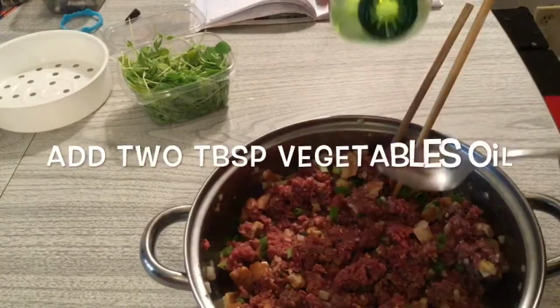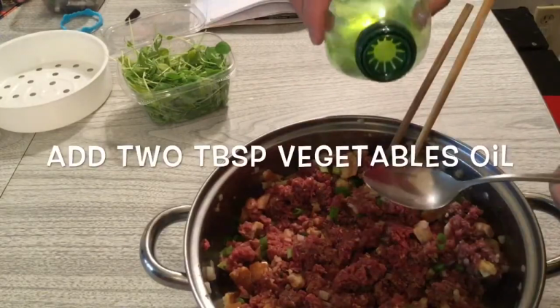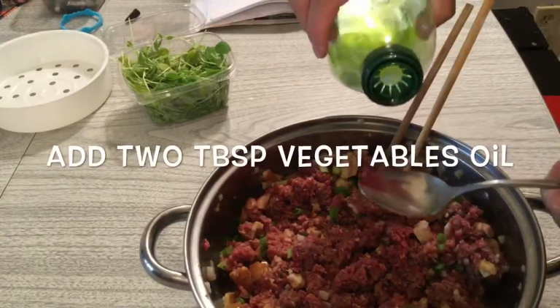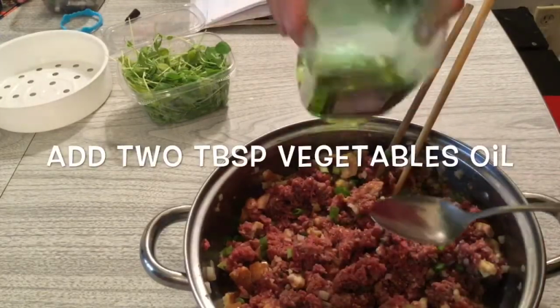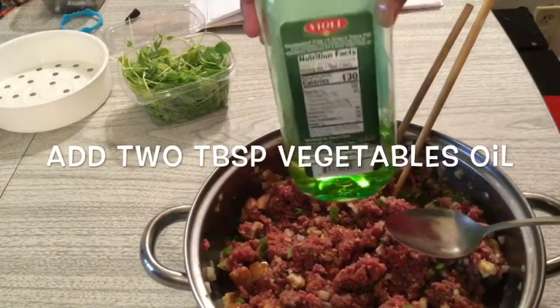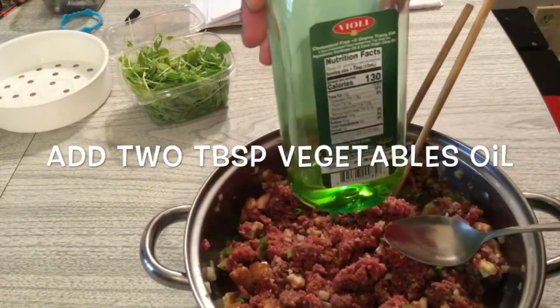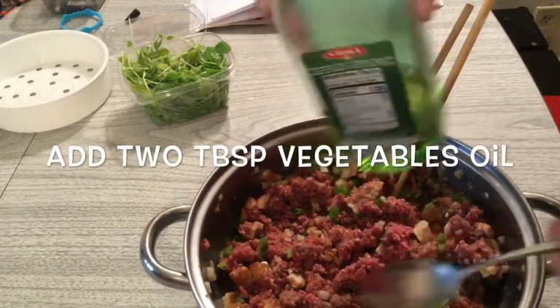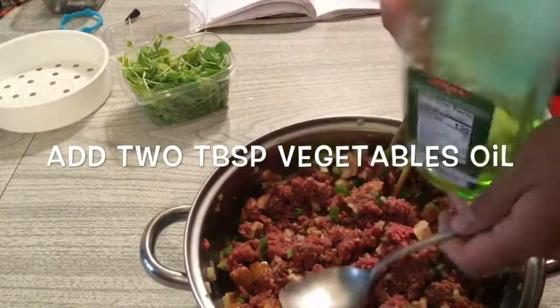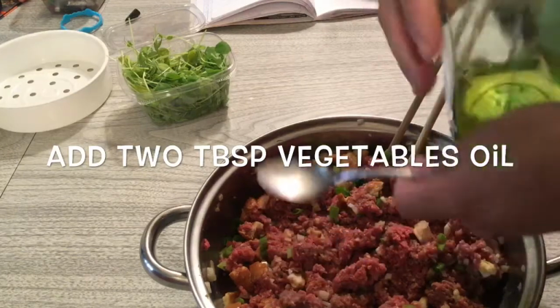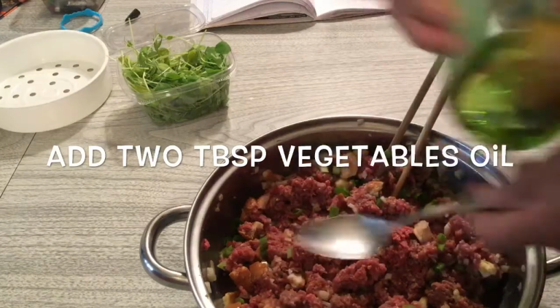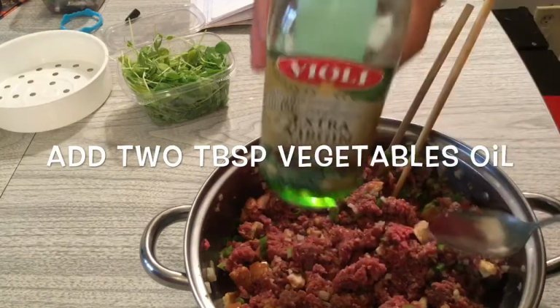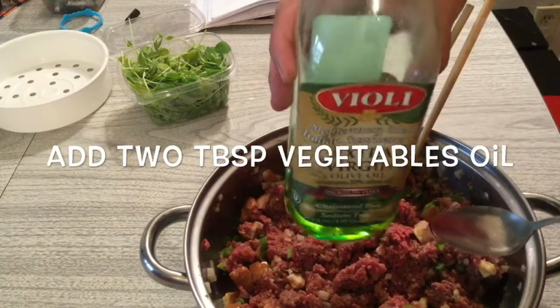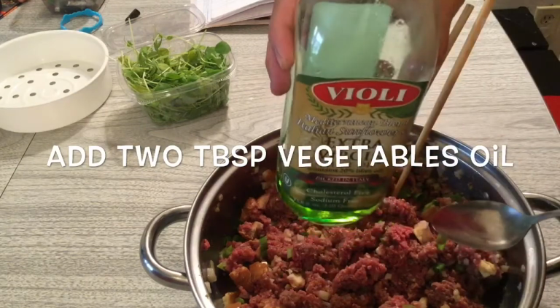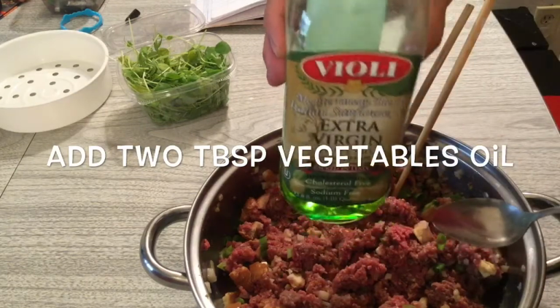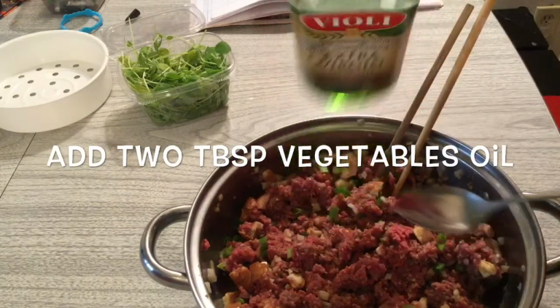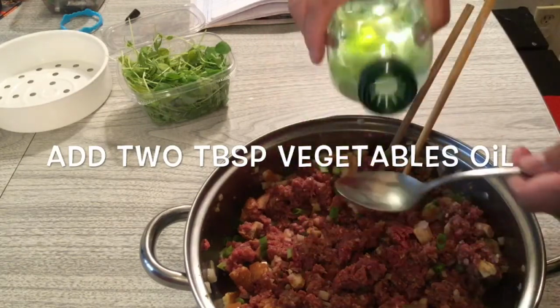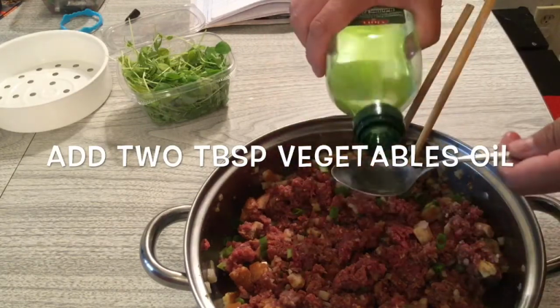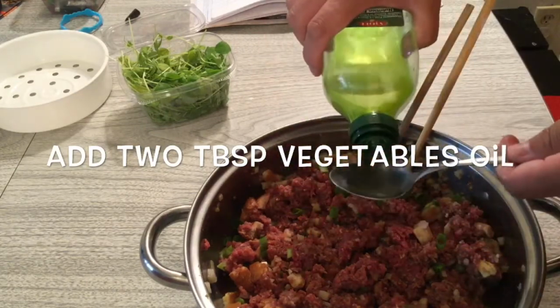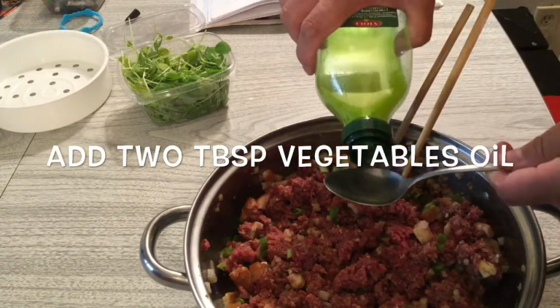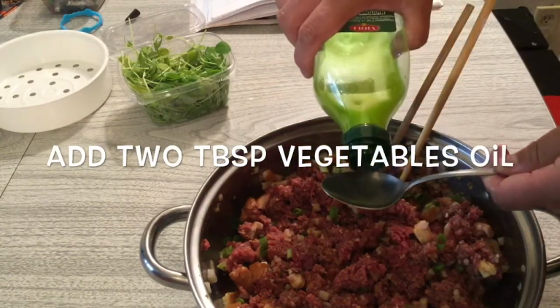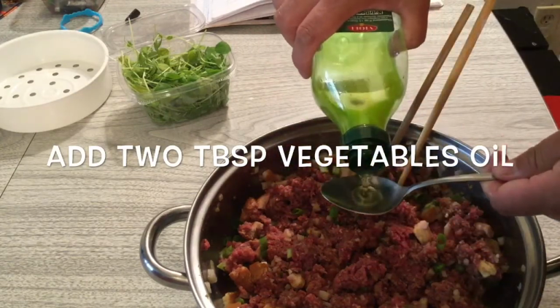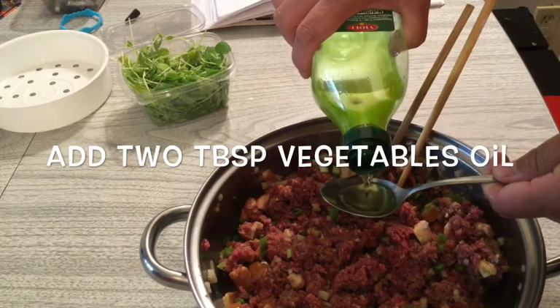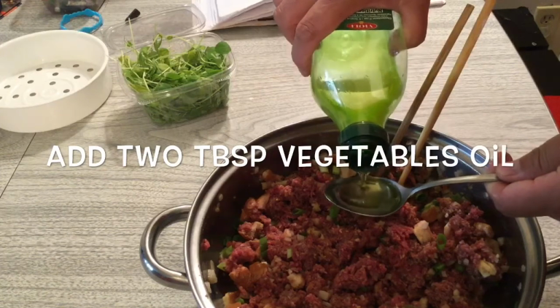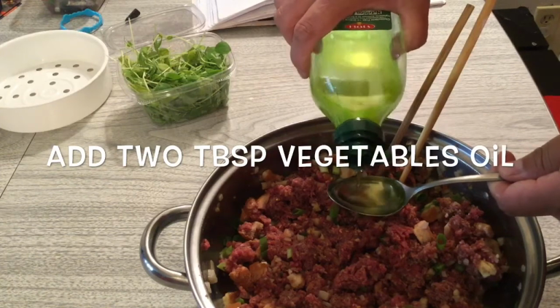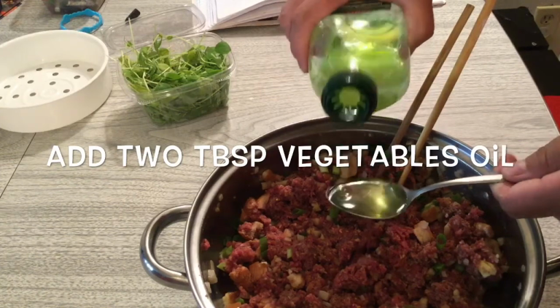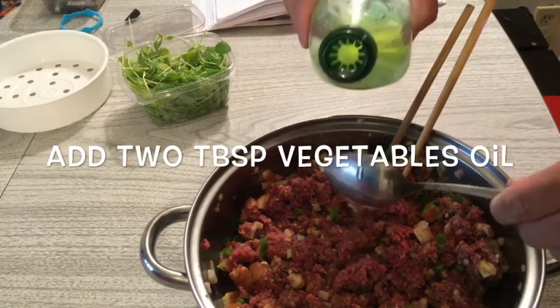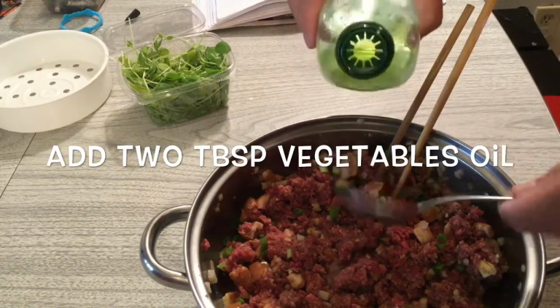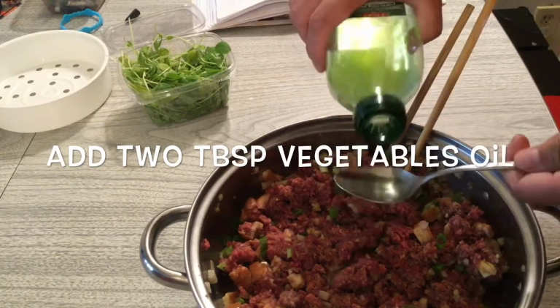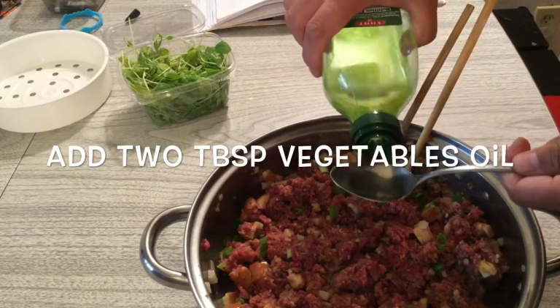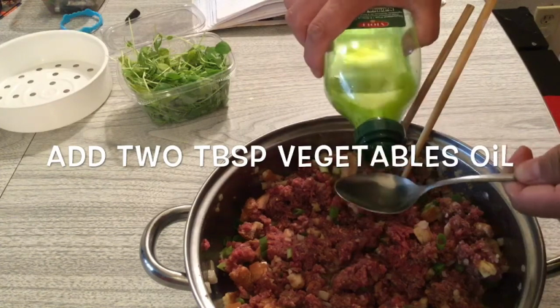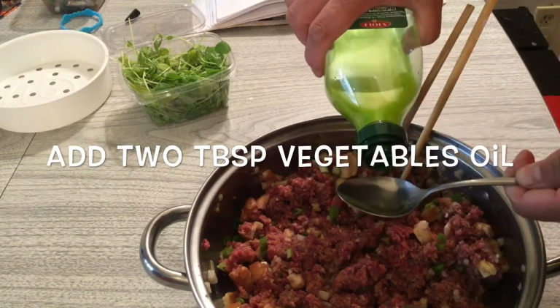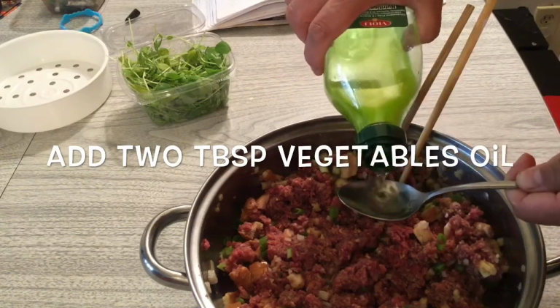You can add olive oil, or any vegetable oil — it's up to you. You need some vegetable oil in there.